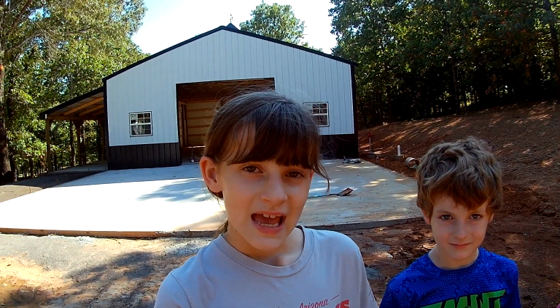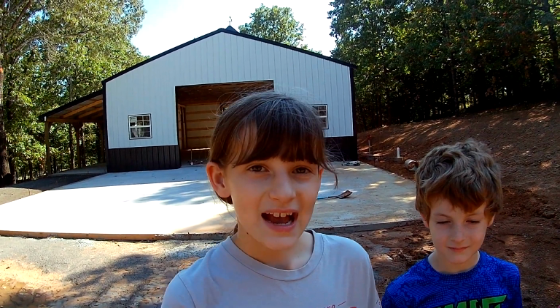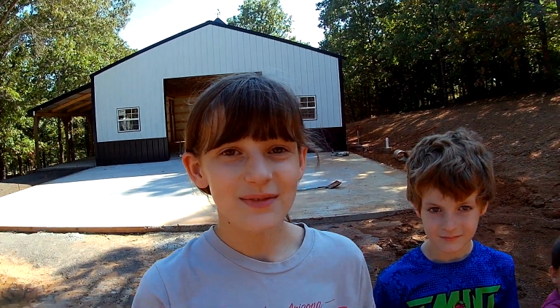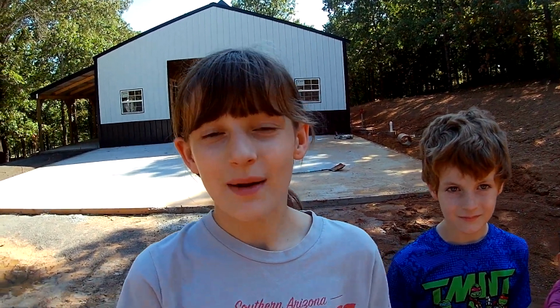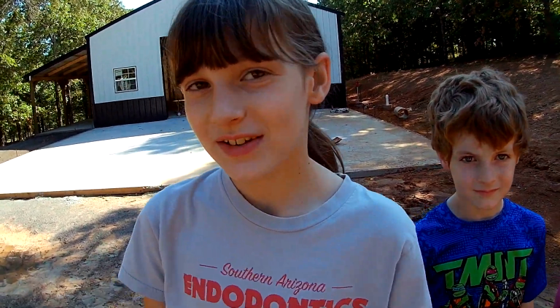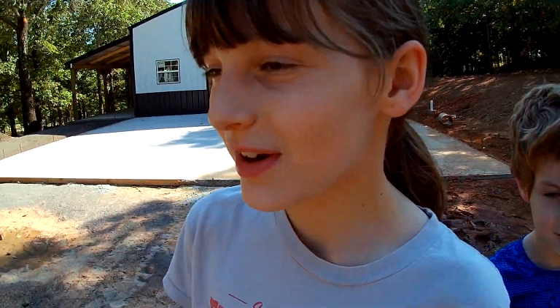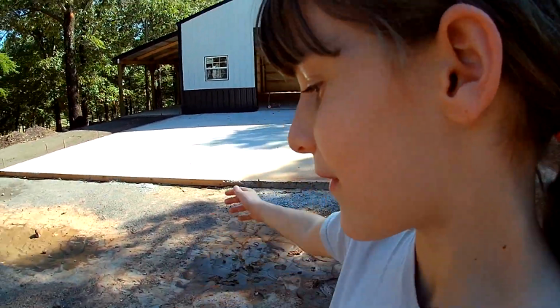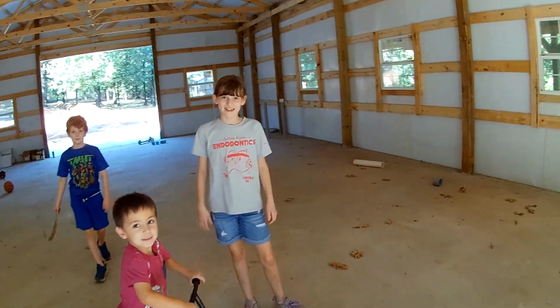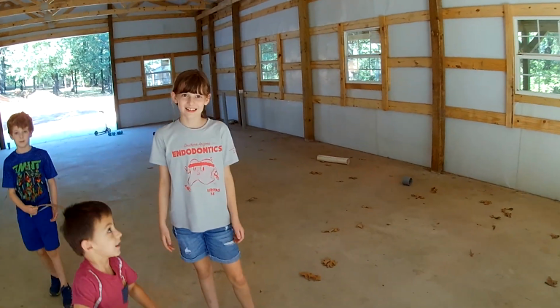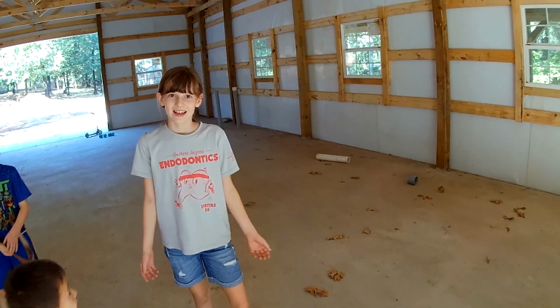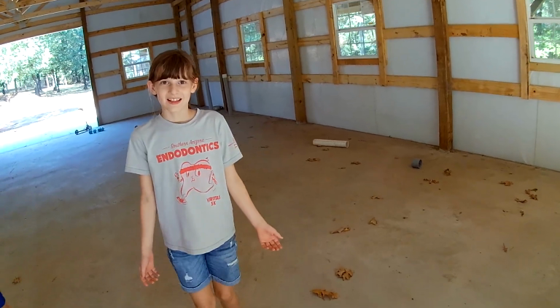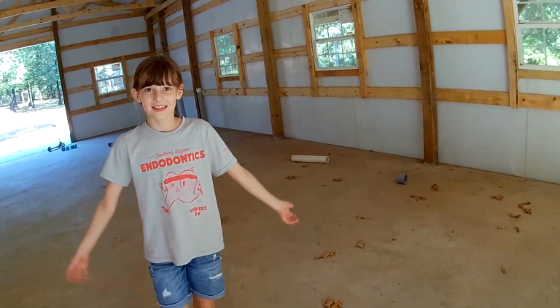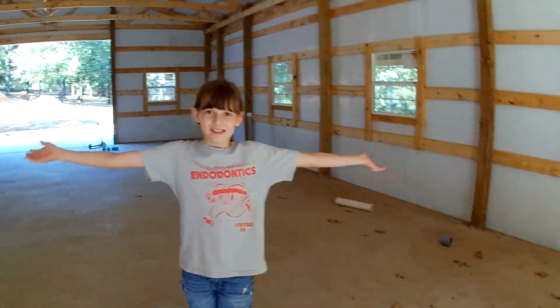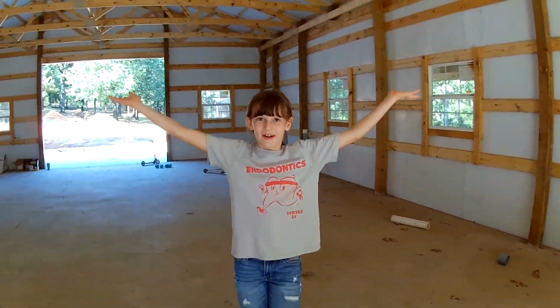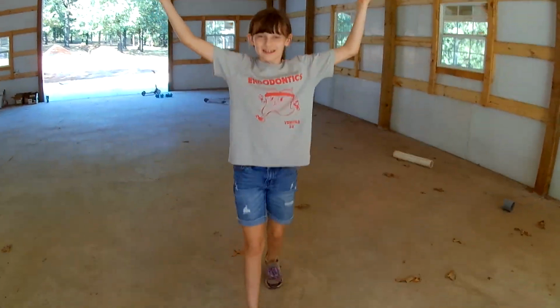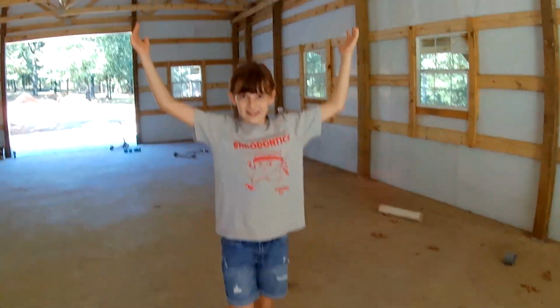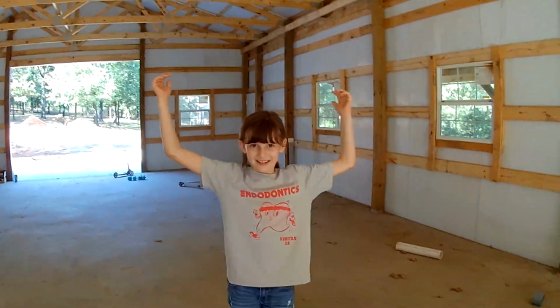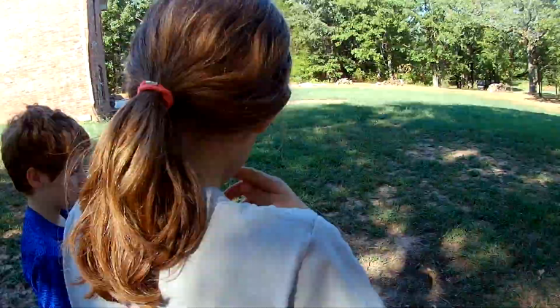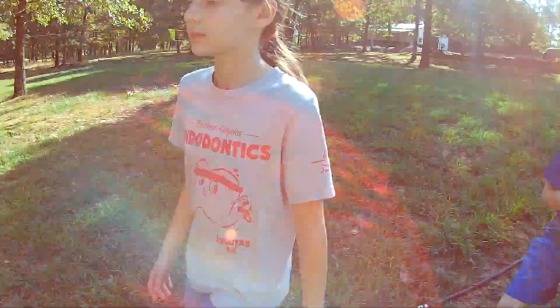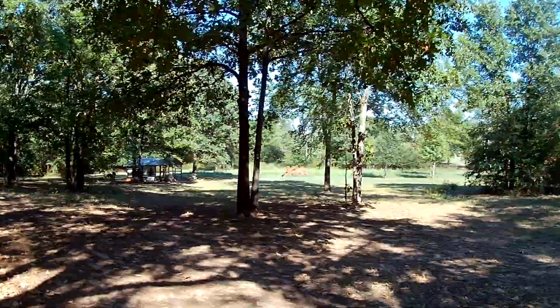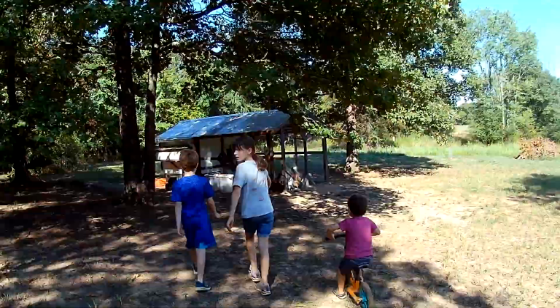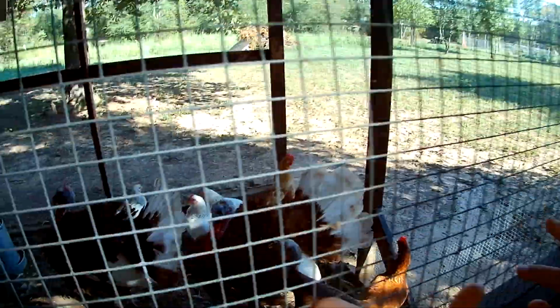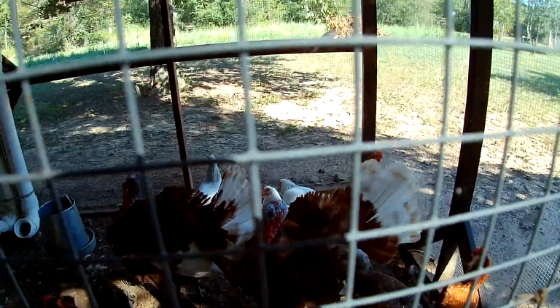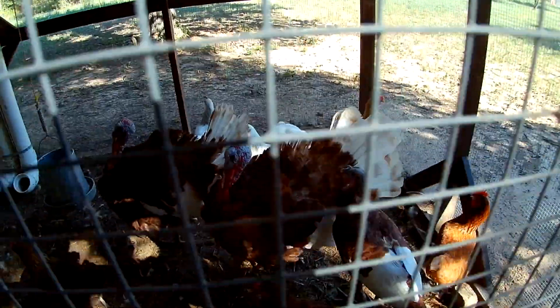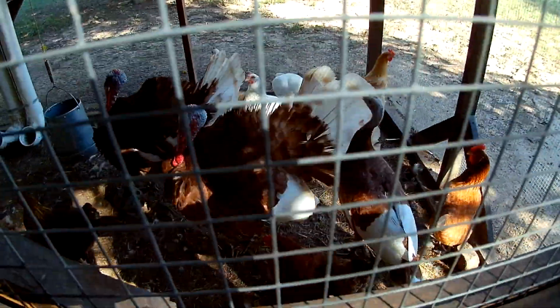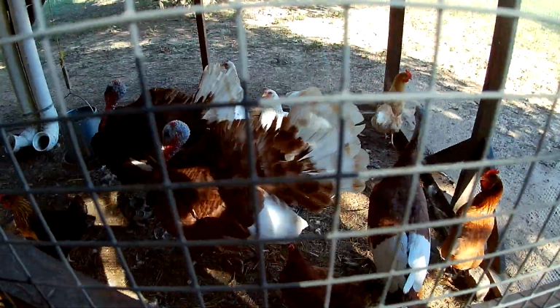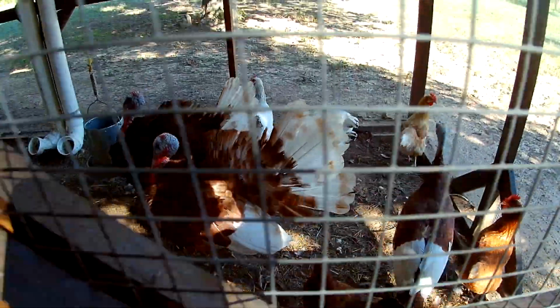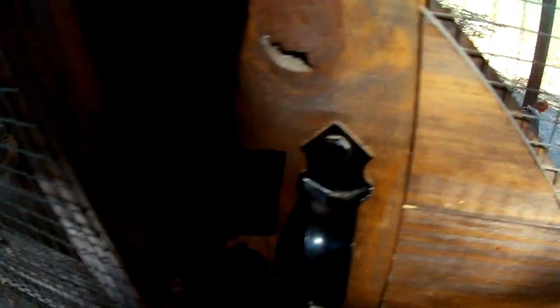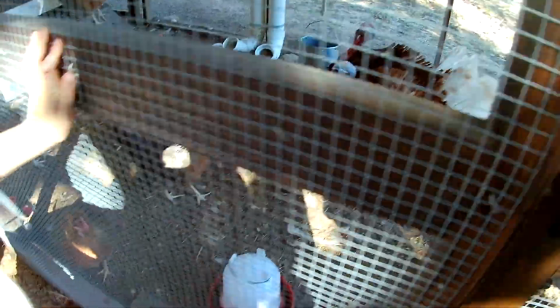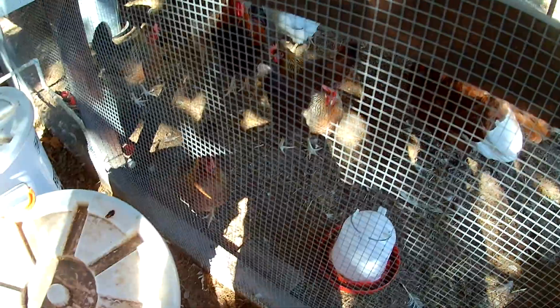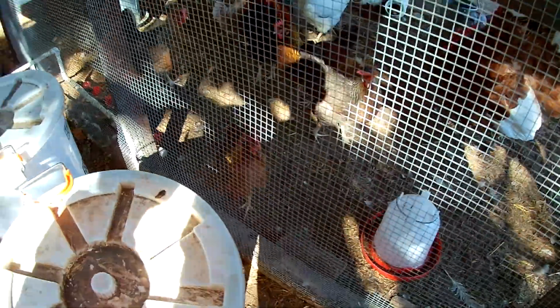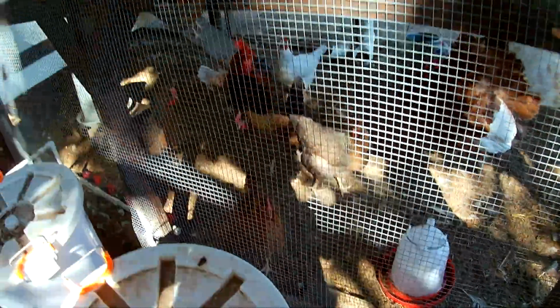Hey guys, today I'm going to show you two of our farms. This is our farm. Here's our chickens and our turkeys. And the rooster.